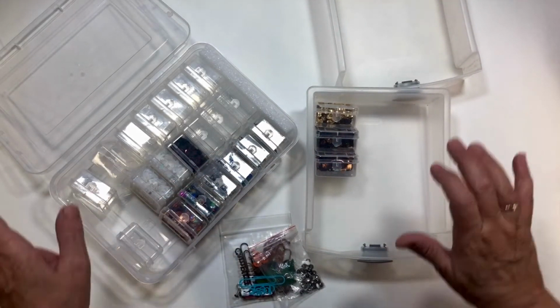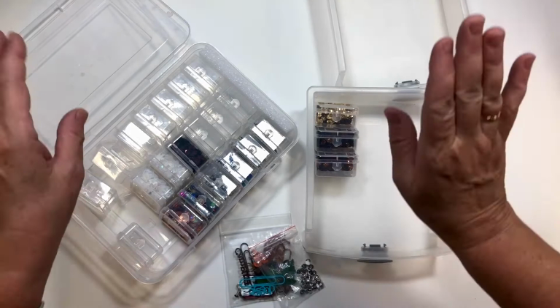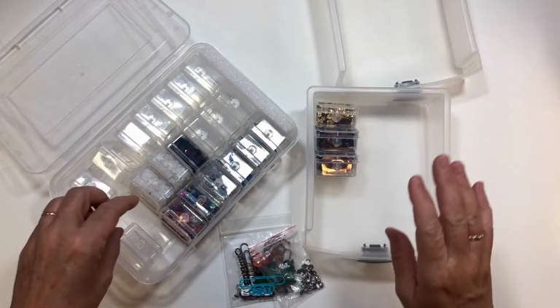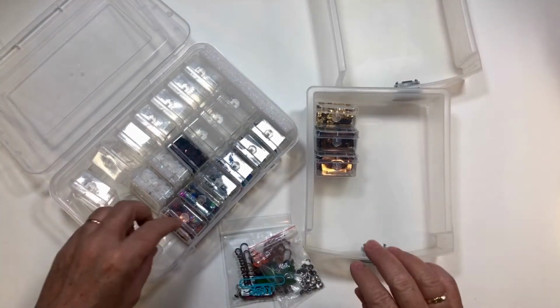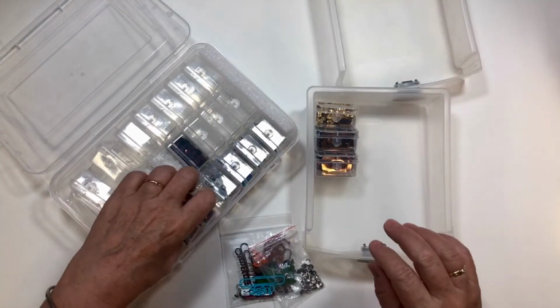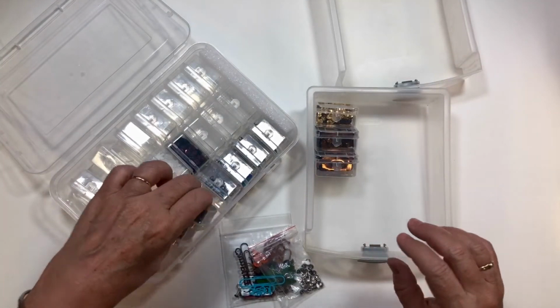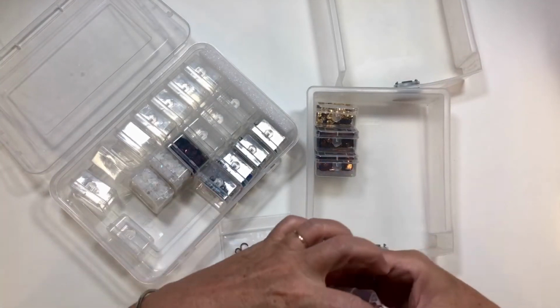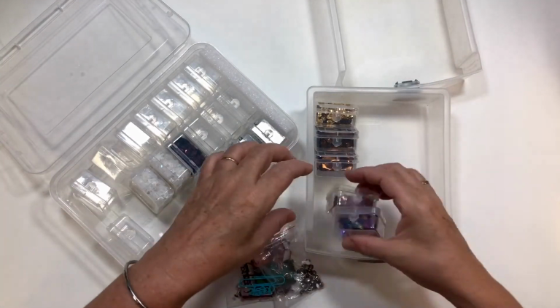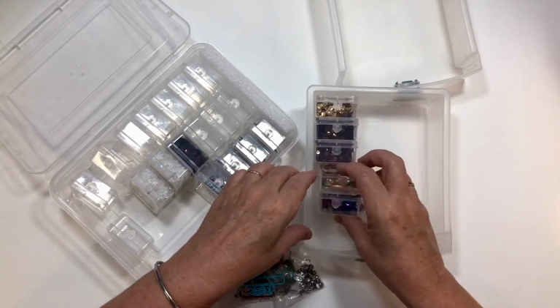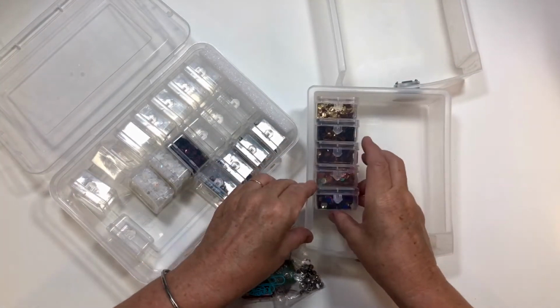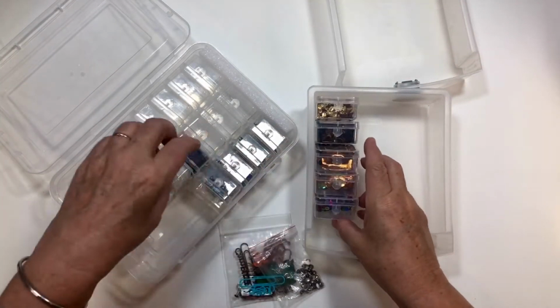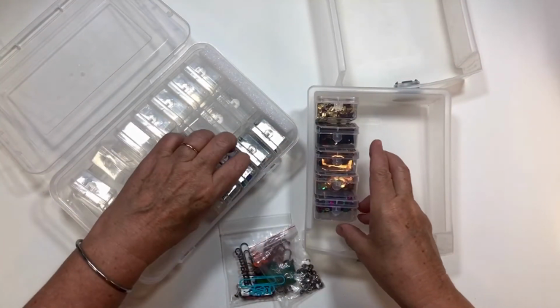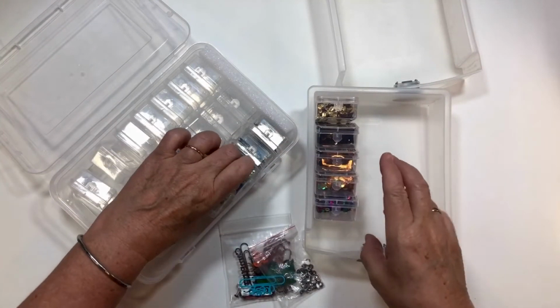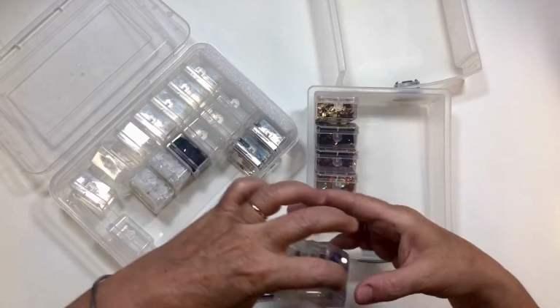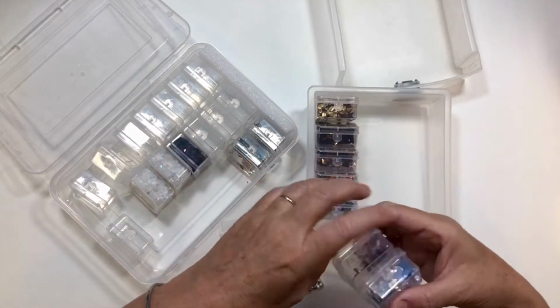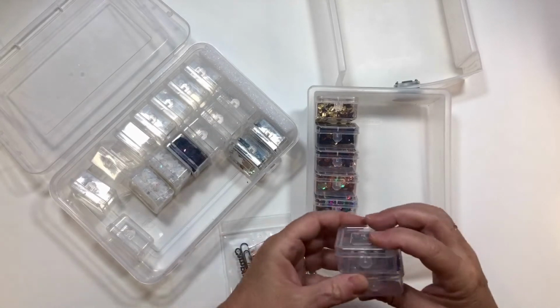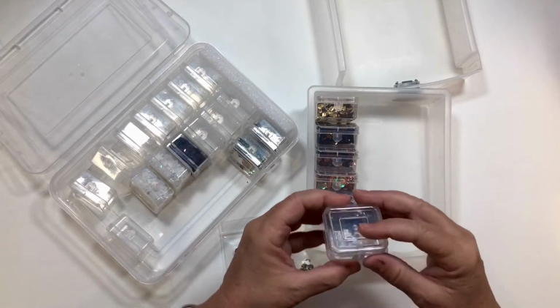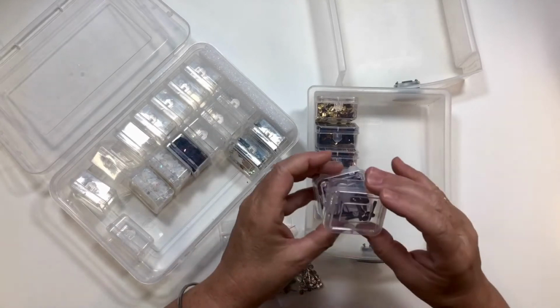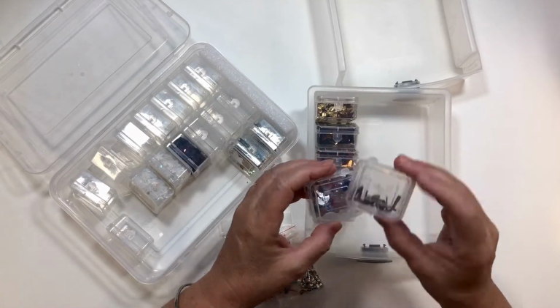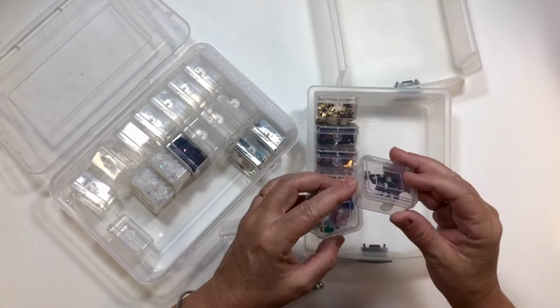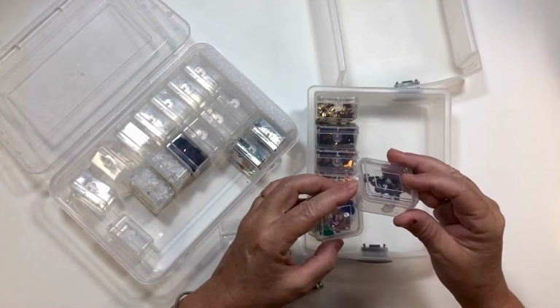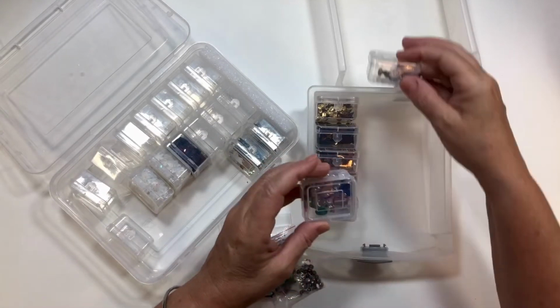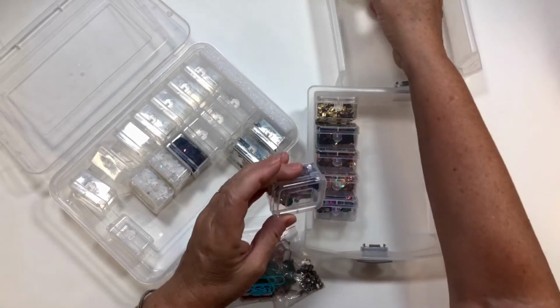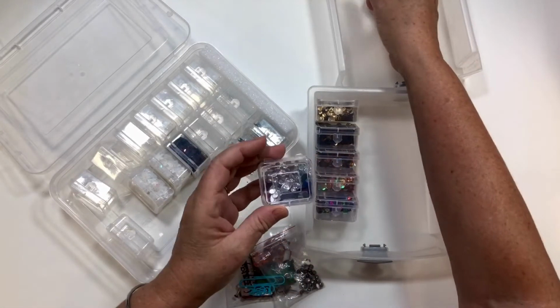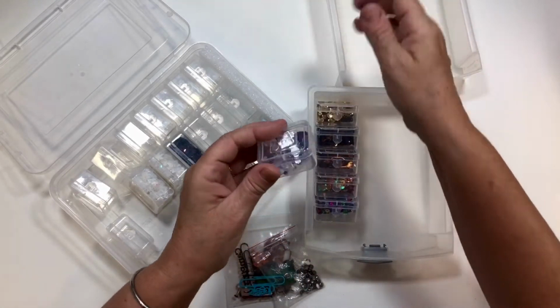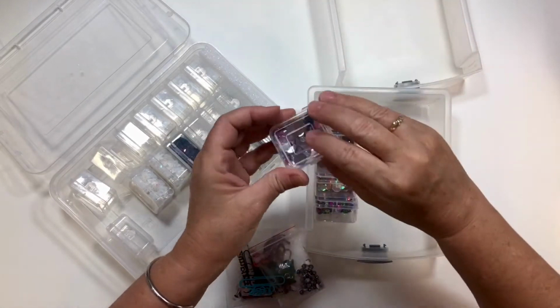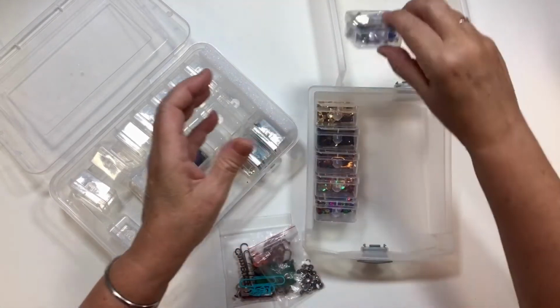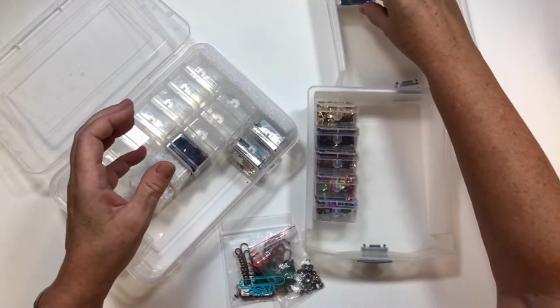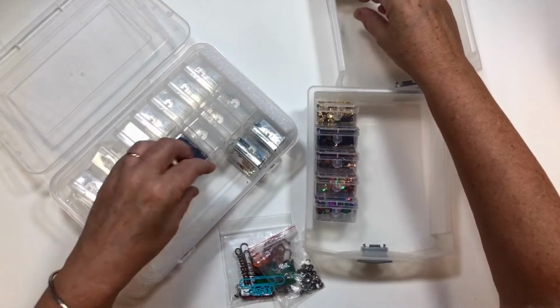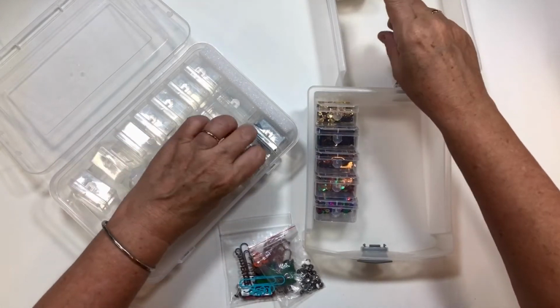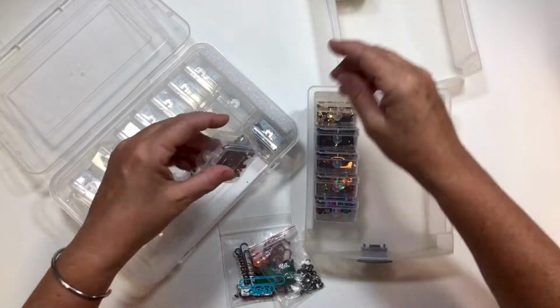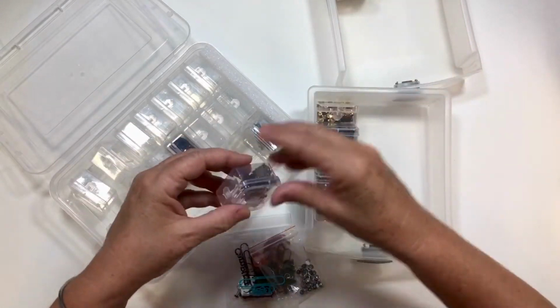I do apologize about the glare, but unfortunately this is all pretty shiny stuff. Now these are some brads and some rhinestones, so I'm going to put those in.